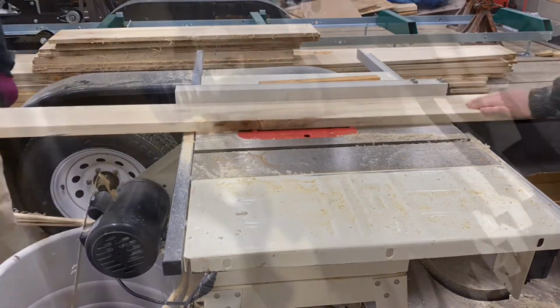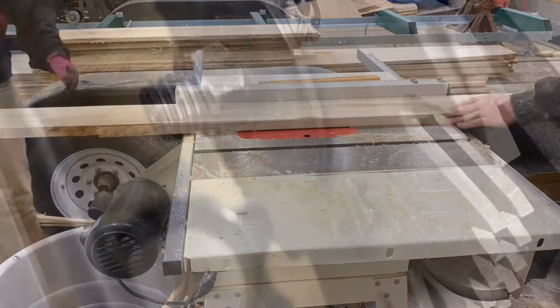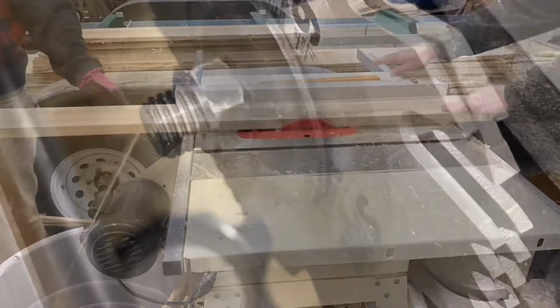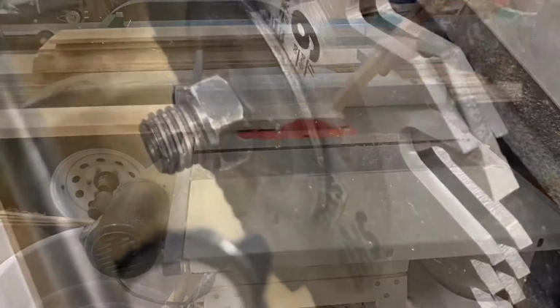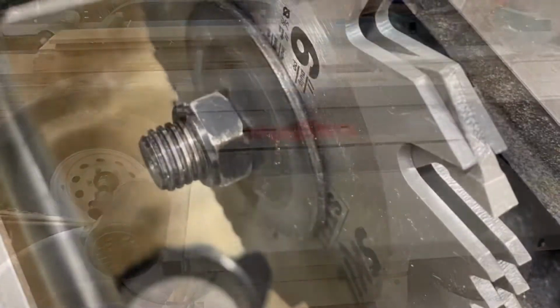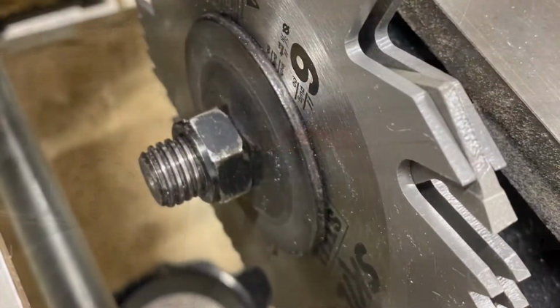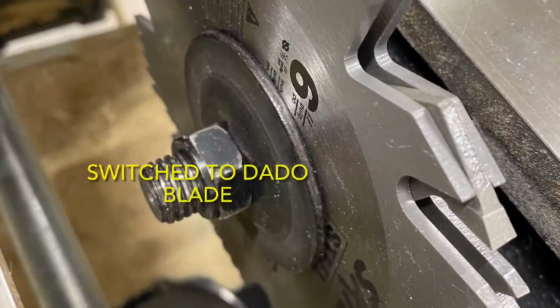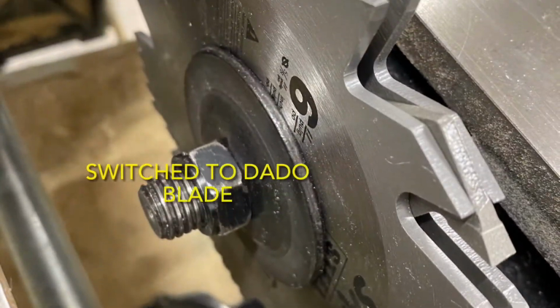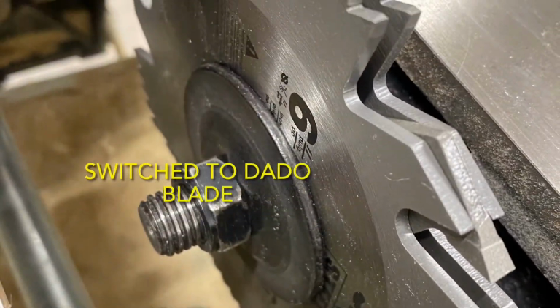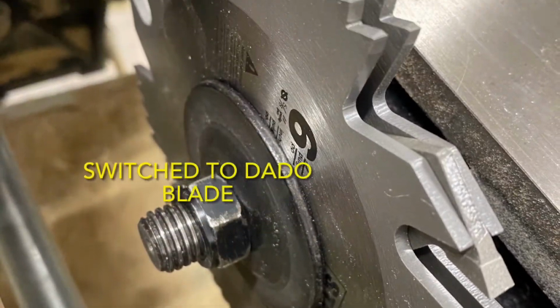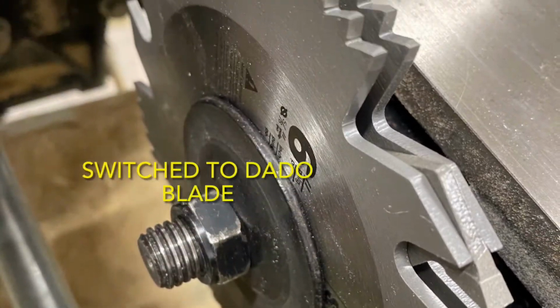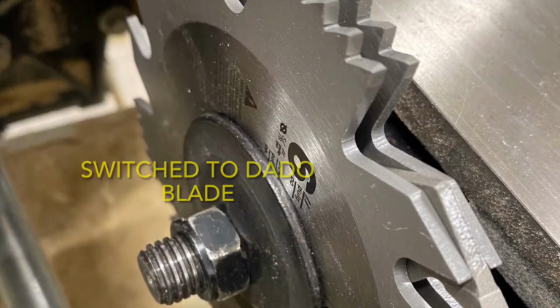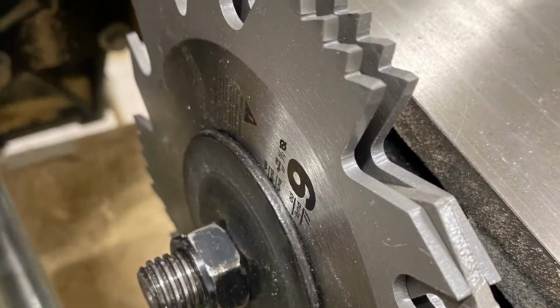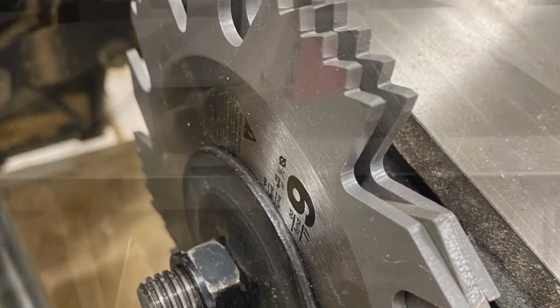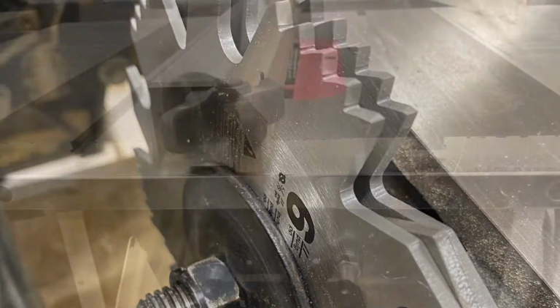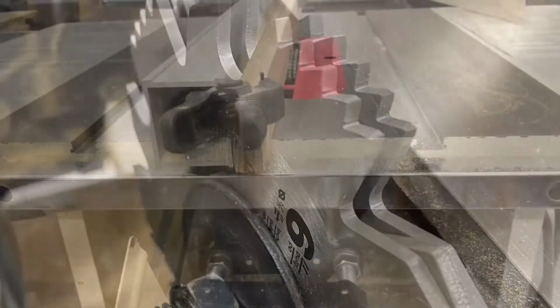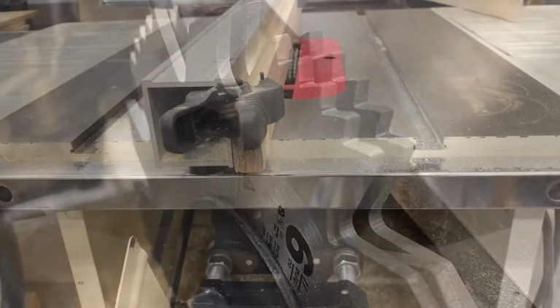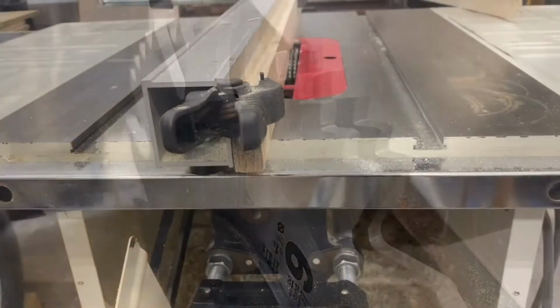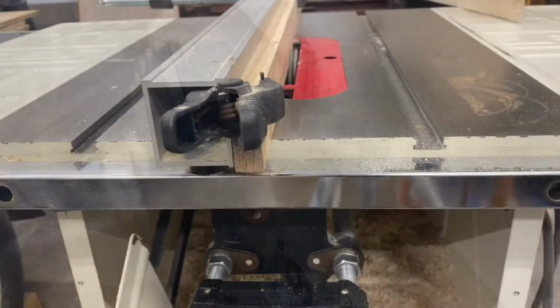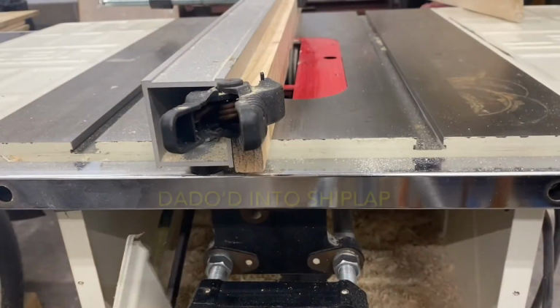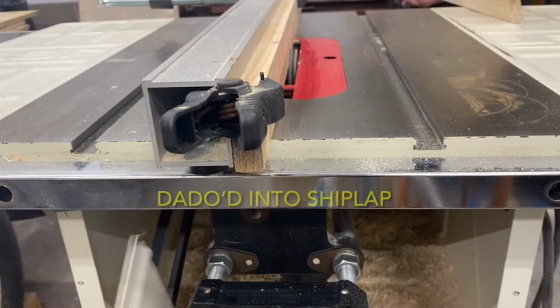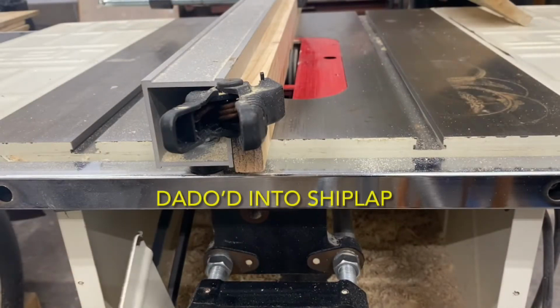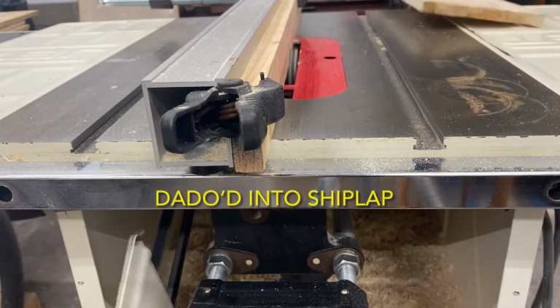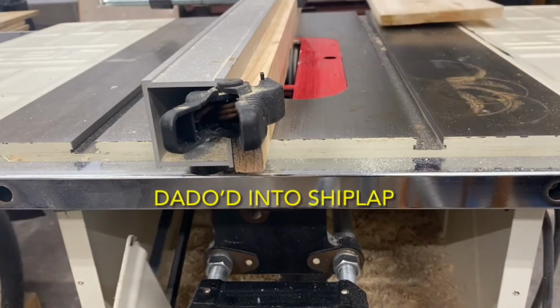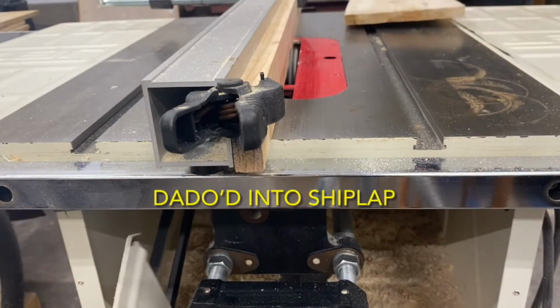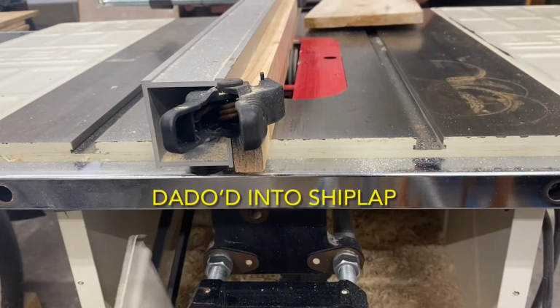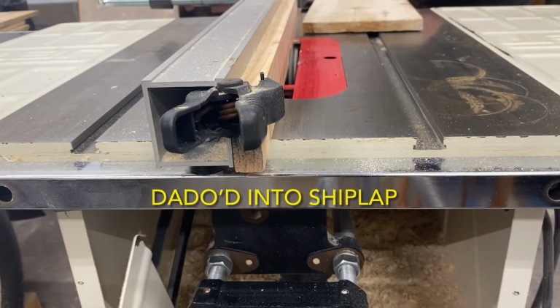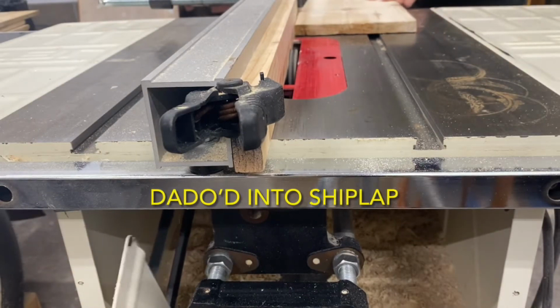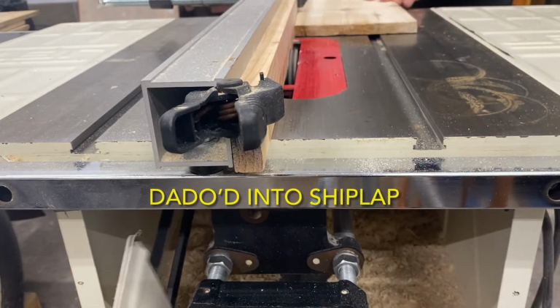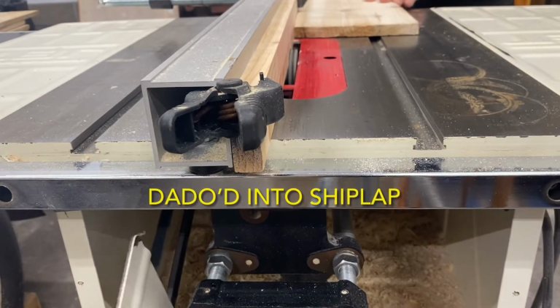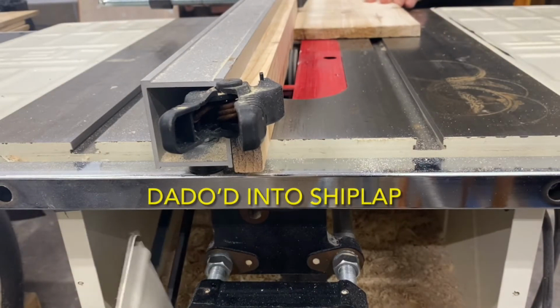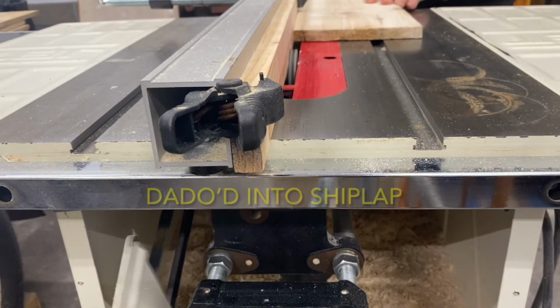Then we switched the table saw blade from a rip blade to a dado blade, and we dadoed those 1x6s into shiplap.